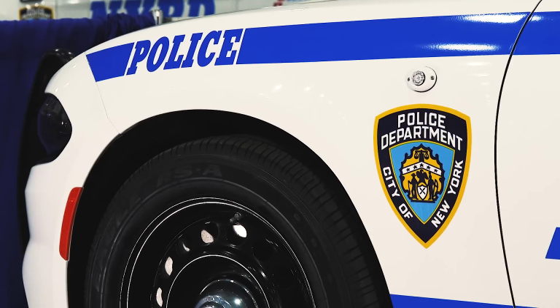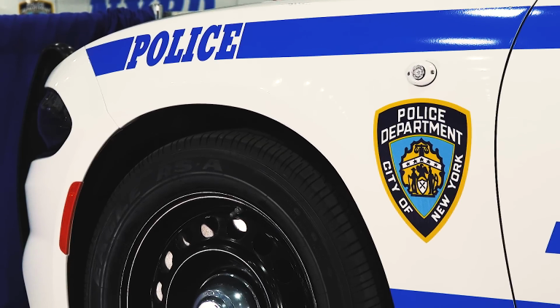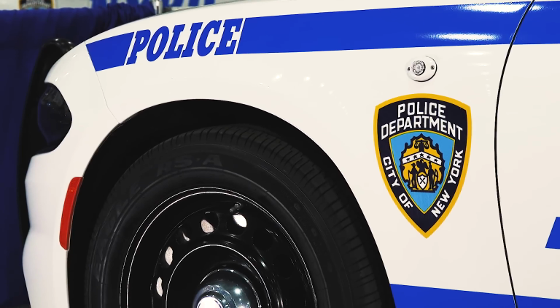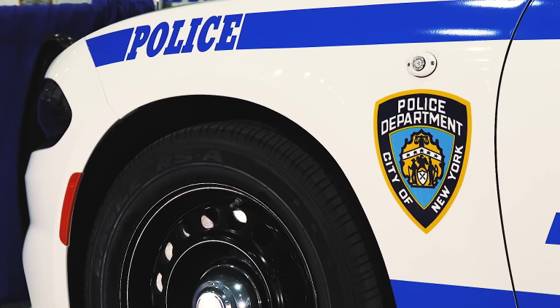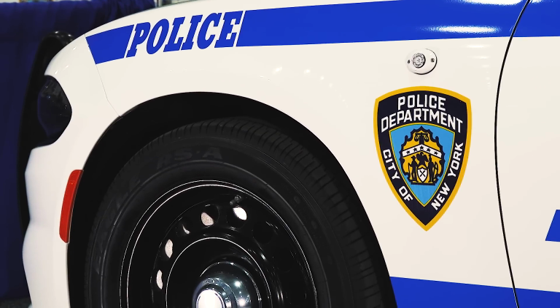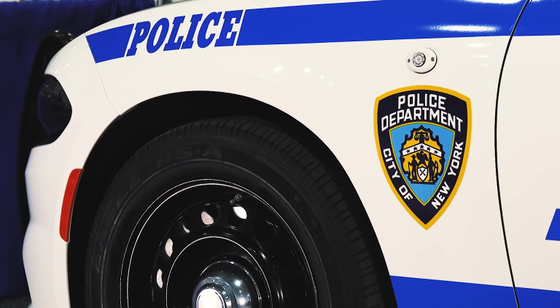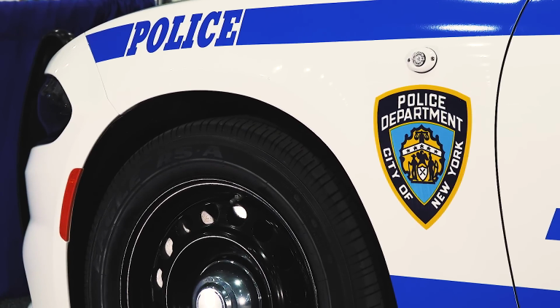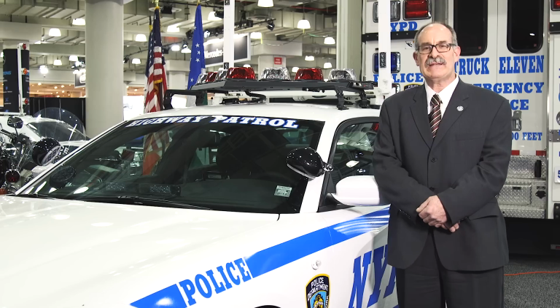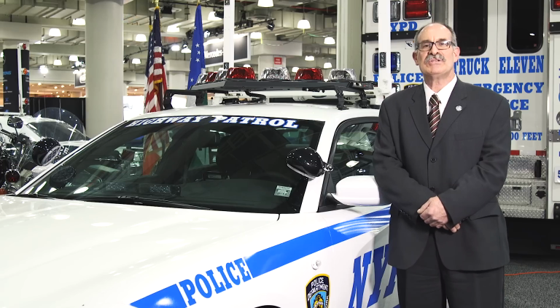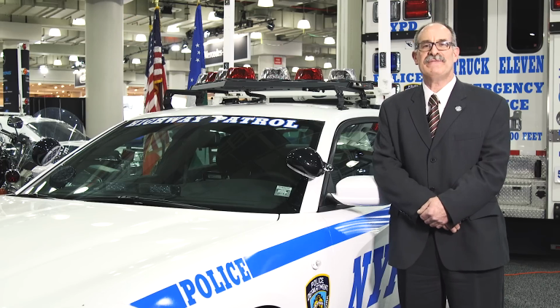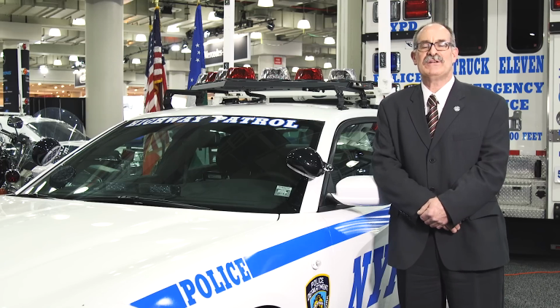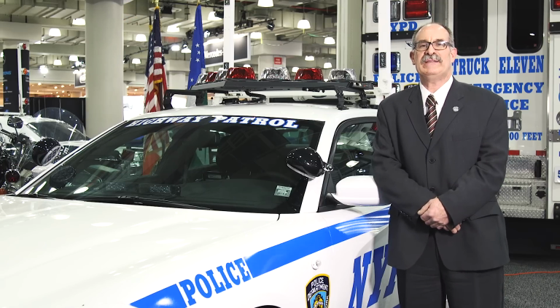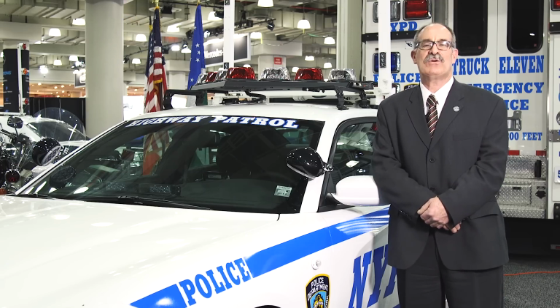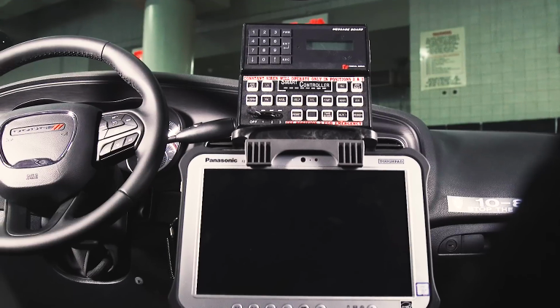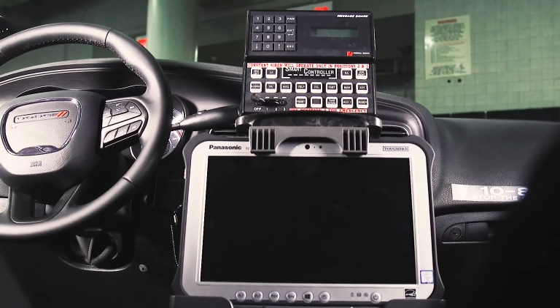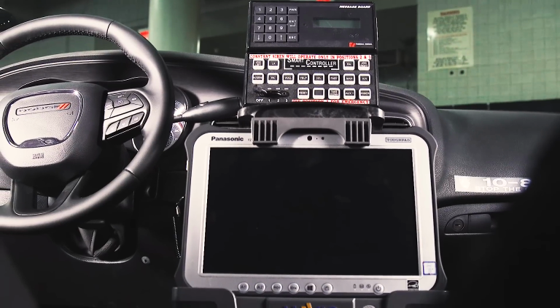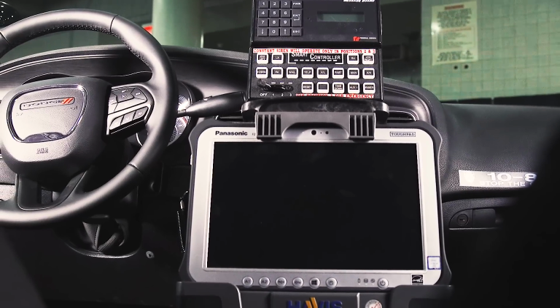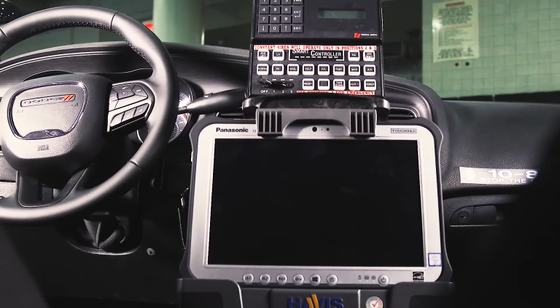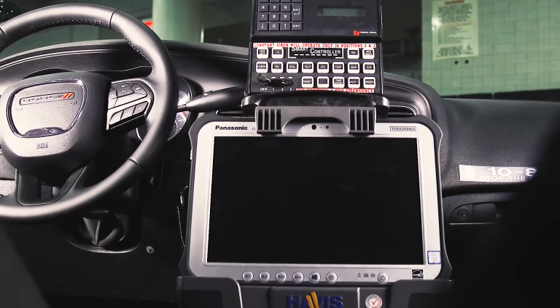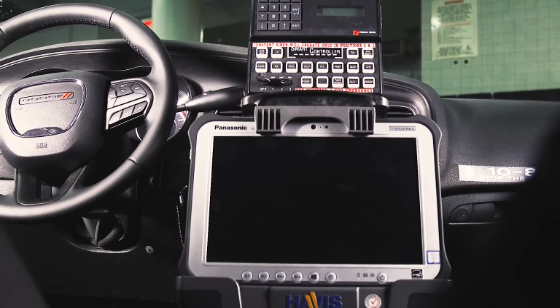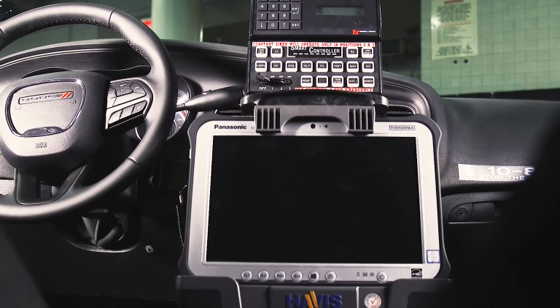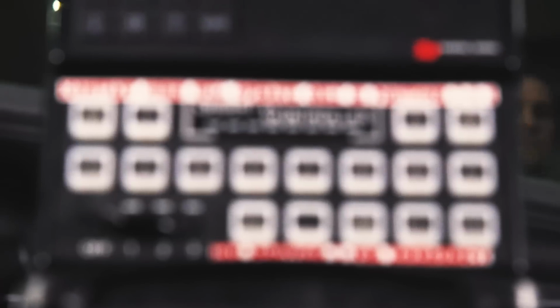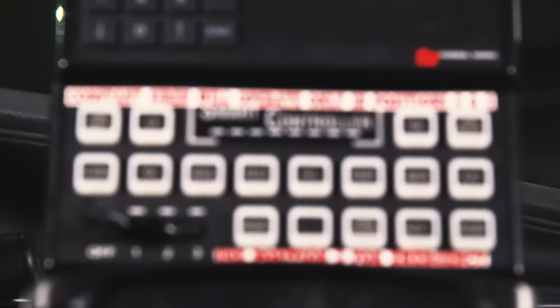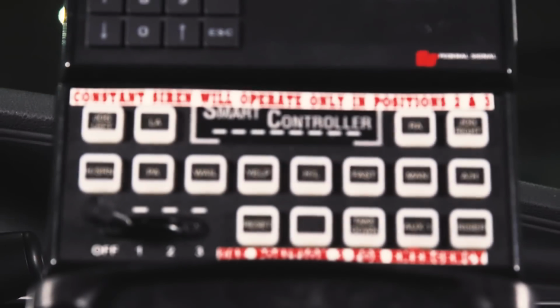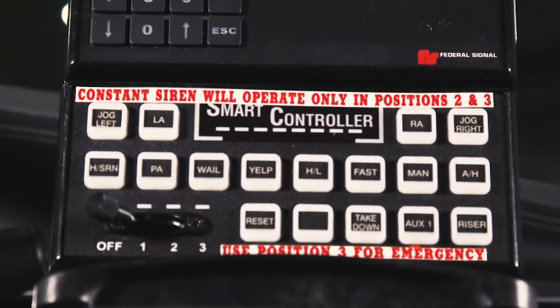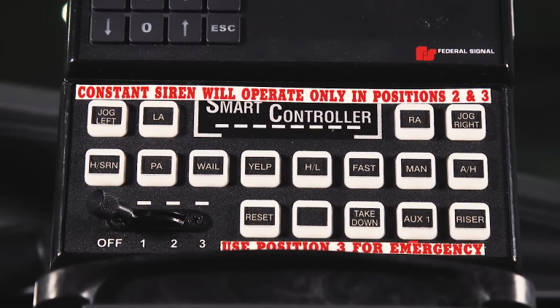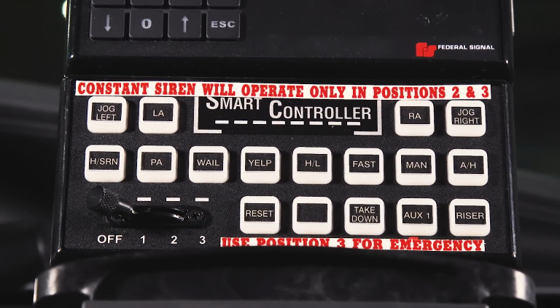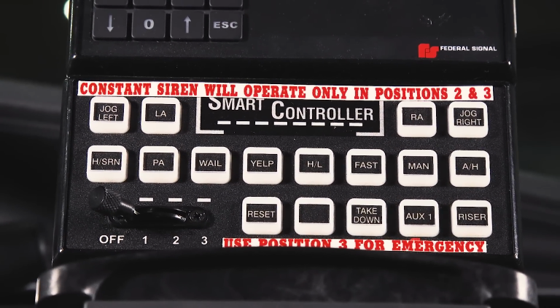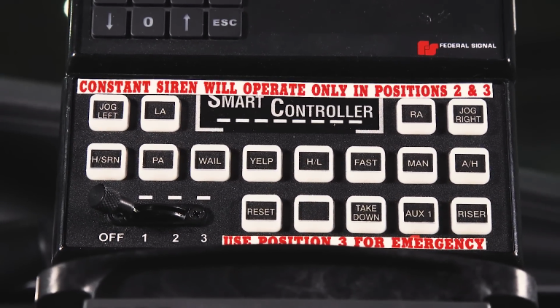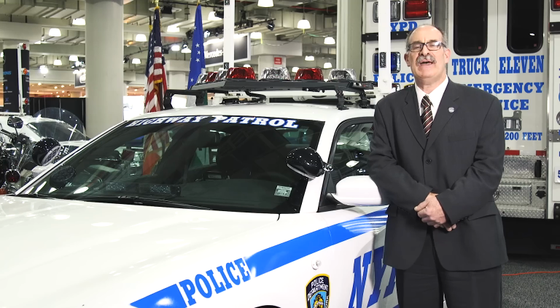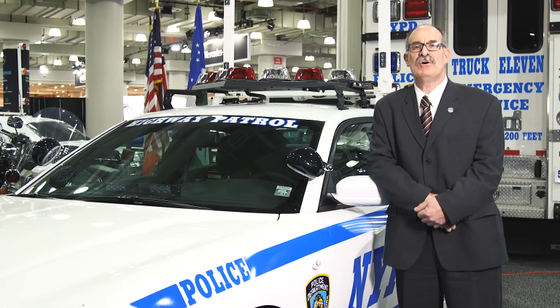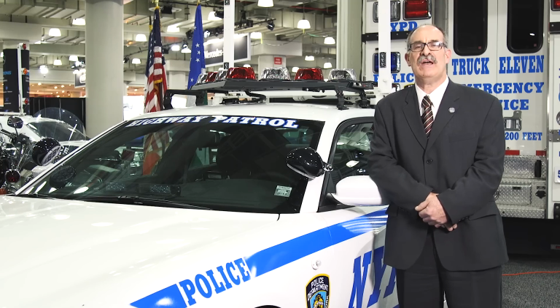This particular model is also all-wheel drive. The technology has evolved to the point that it's equipped with a laptop computer. It has a handheld radar unit. It also has dual LED spotlights on both sides.